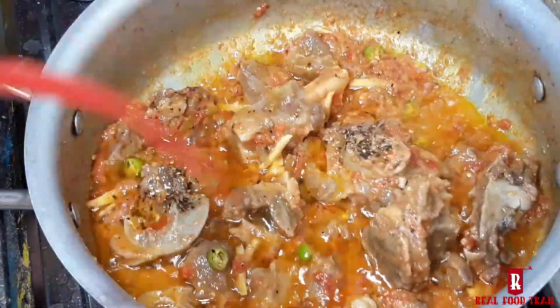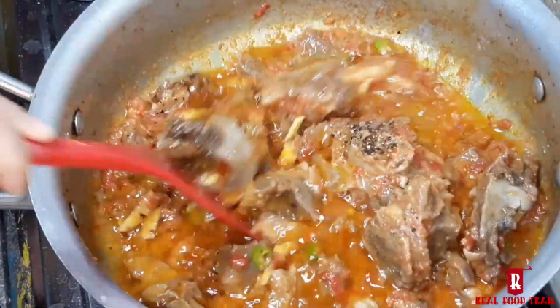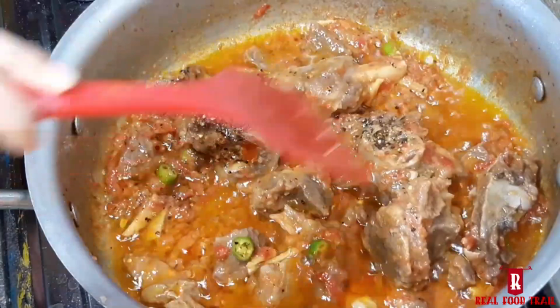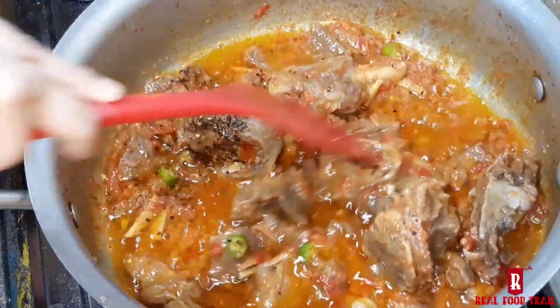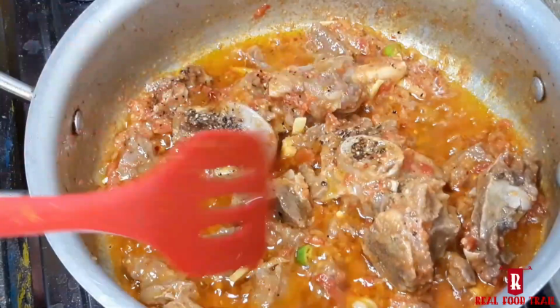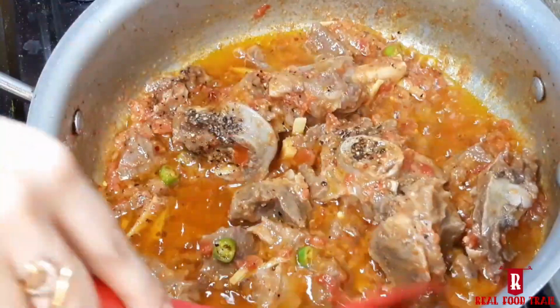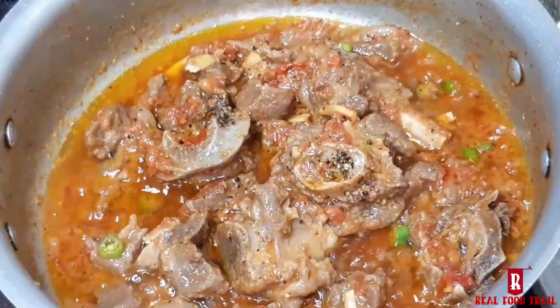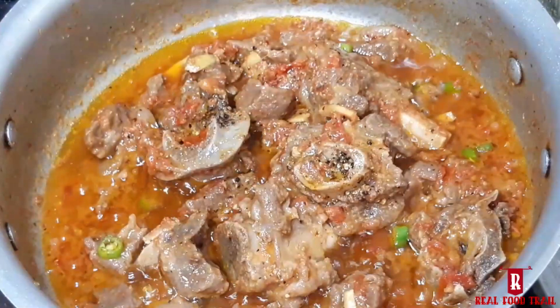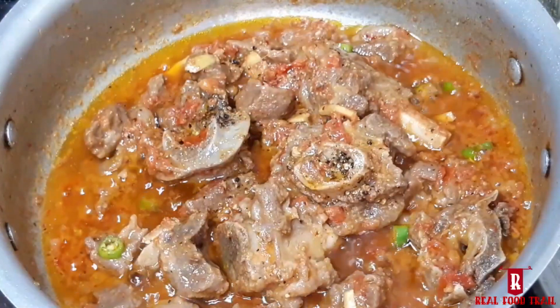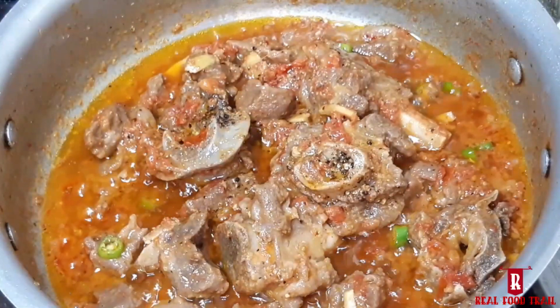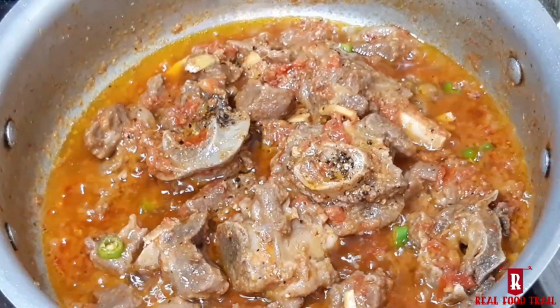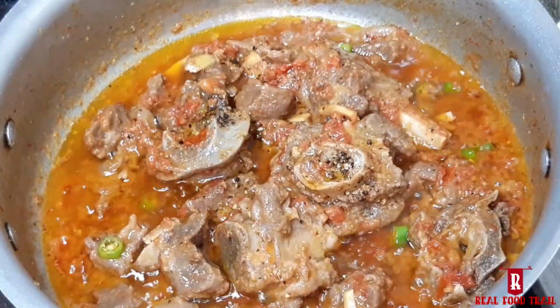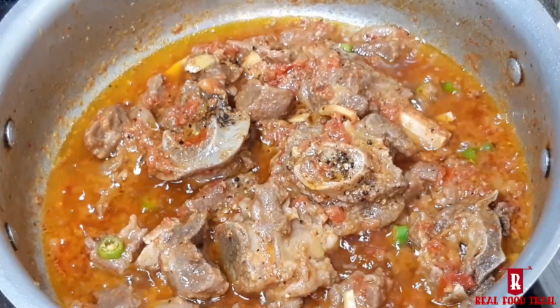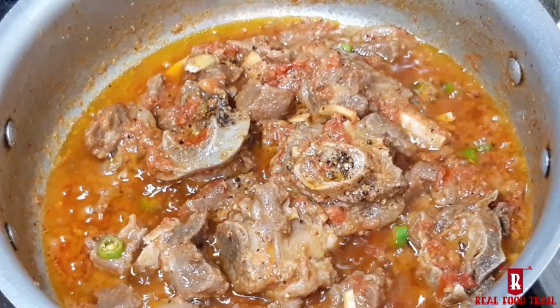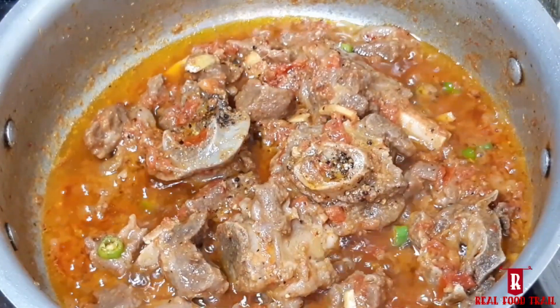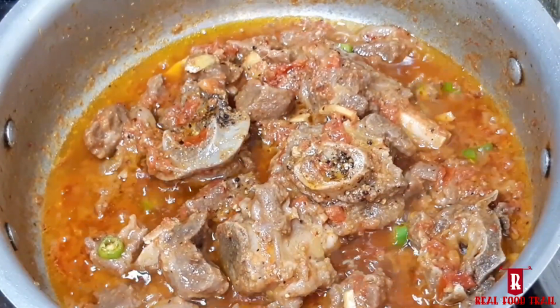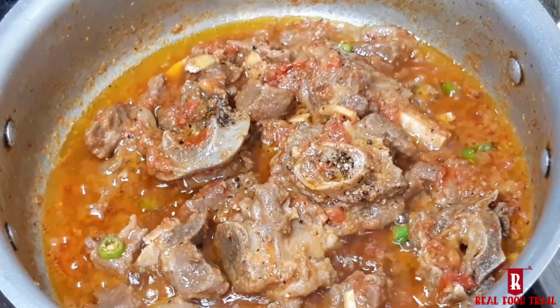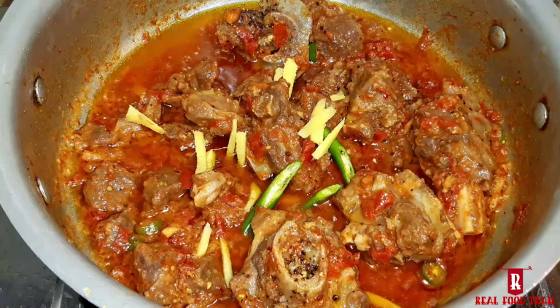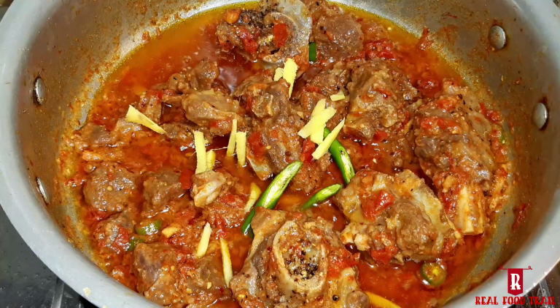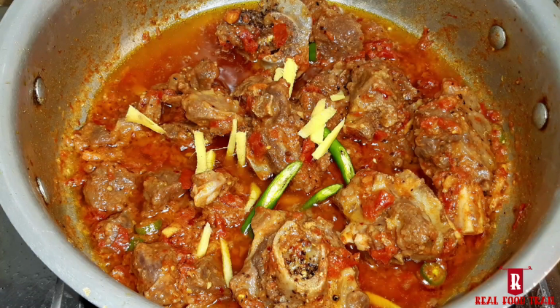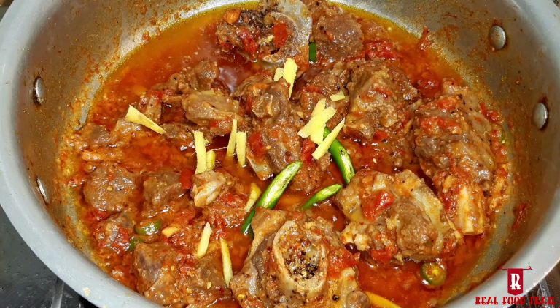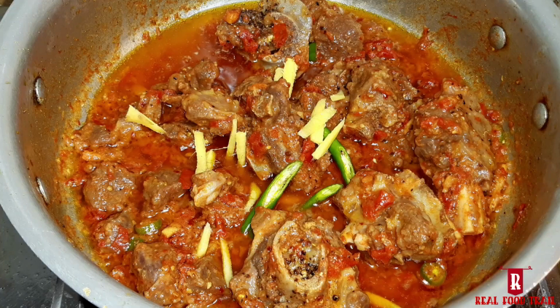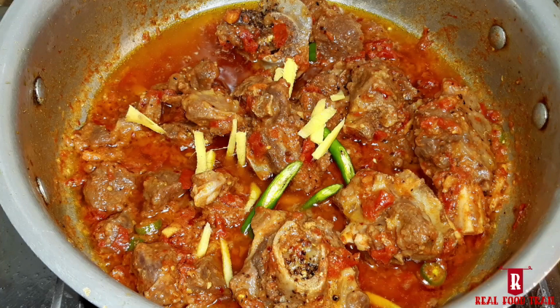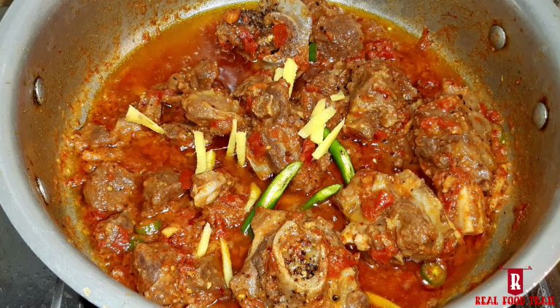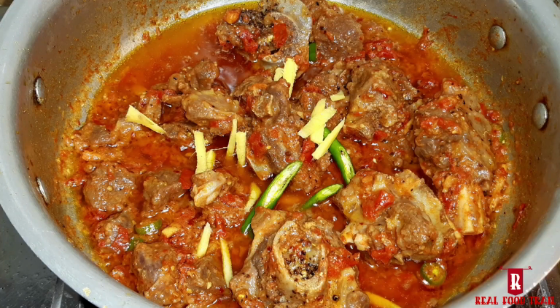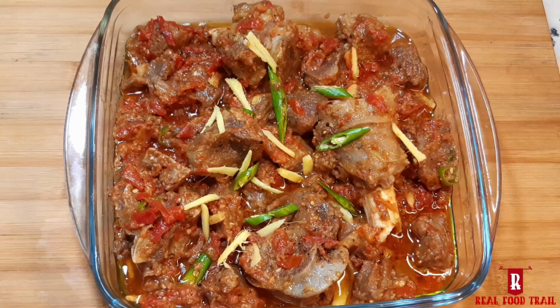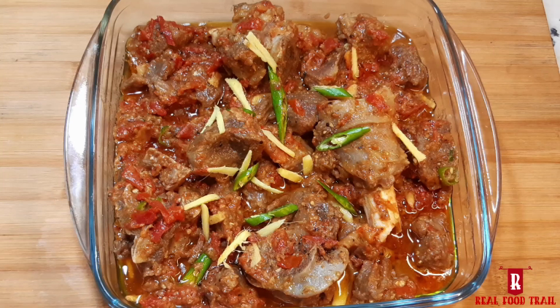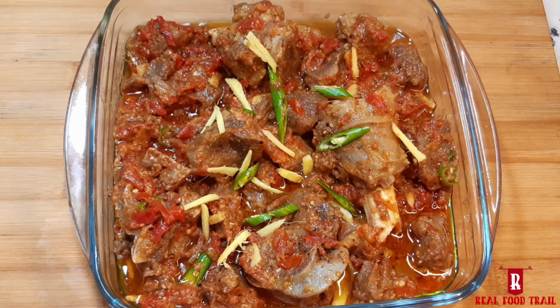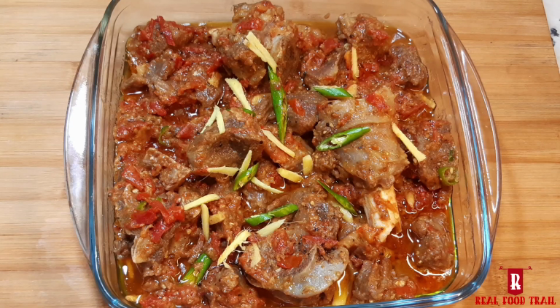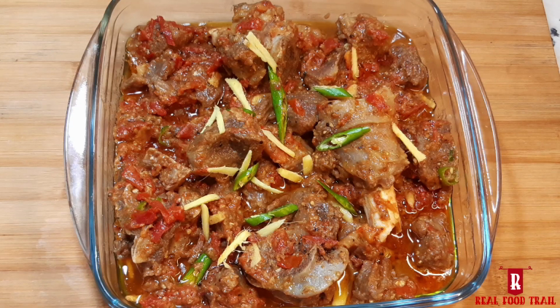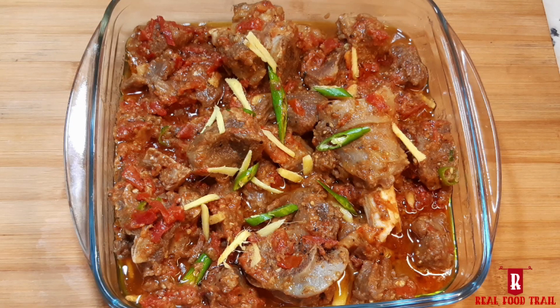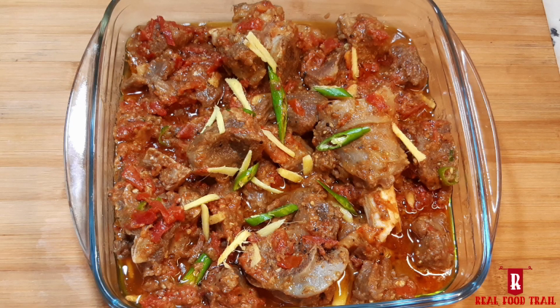The chatpata and delicious mutton curry is ready. Please try it and give feedback. Make it until the end — Allah Hafiz.